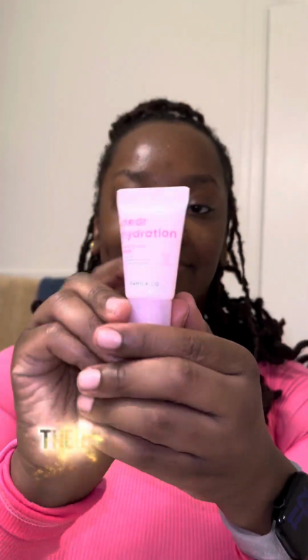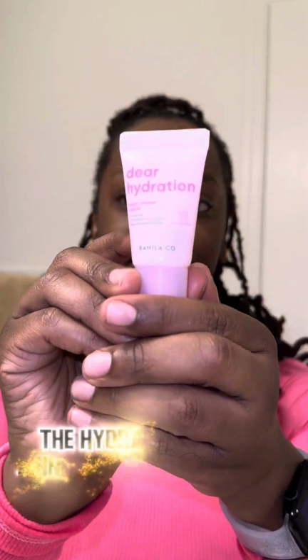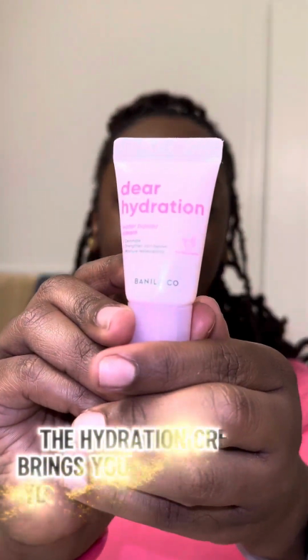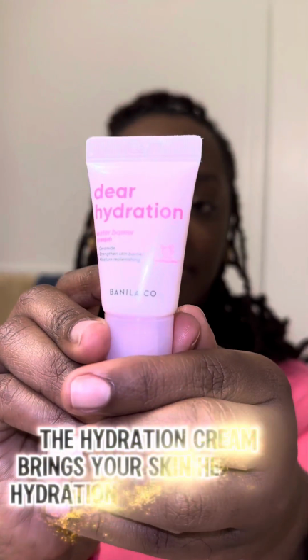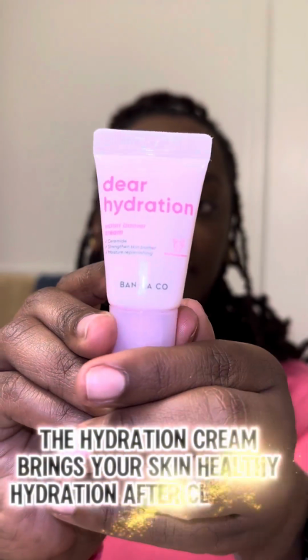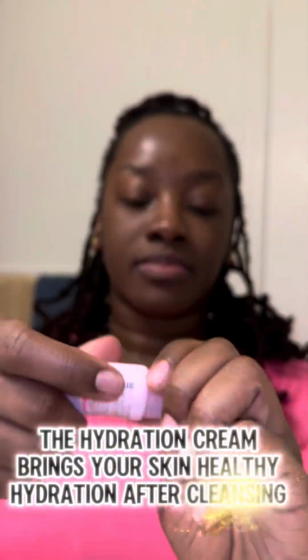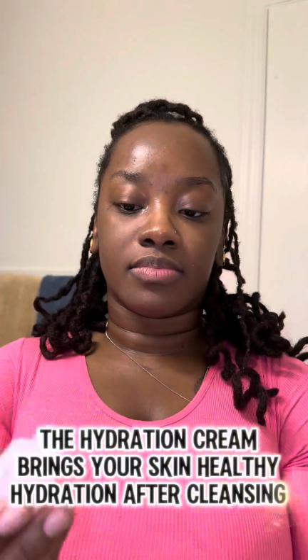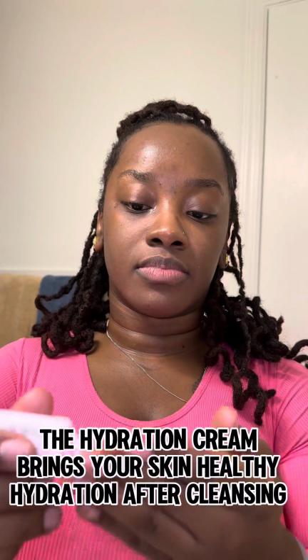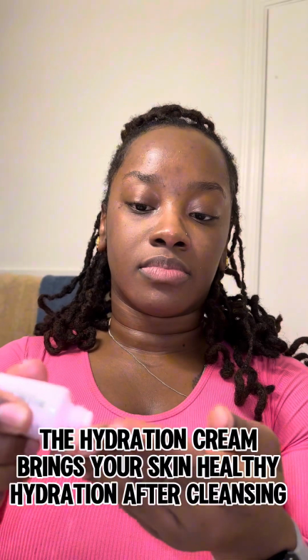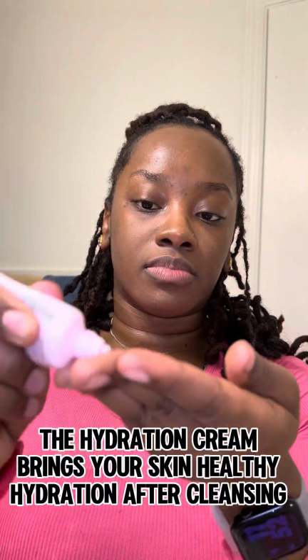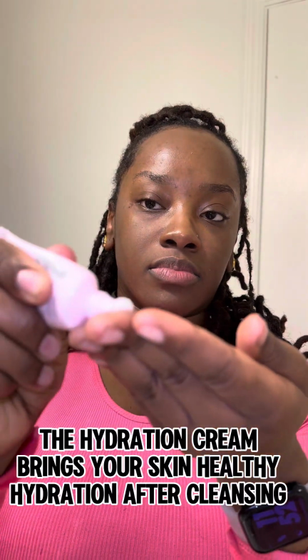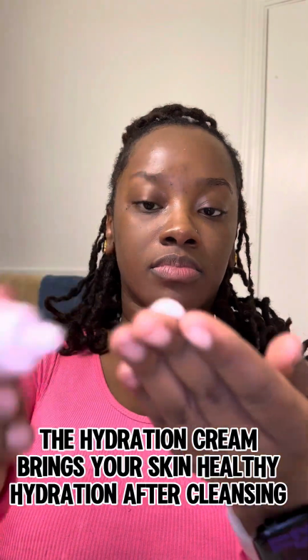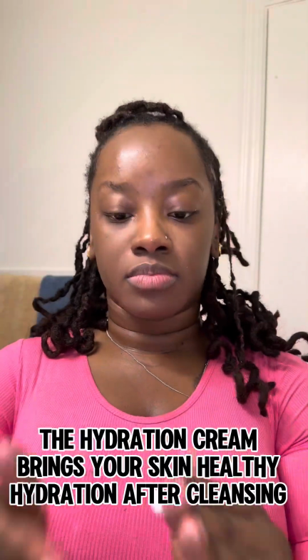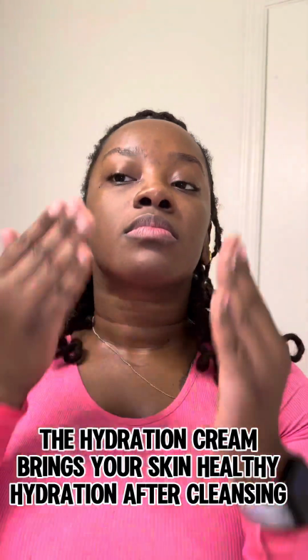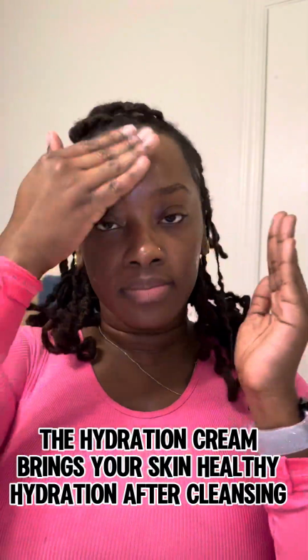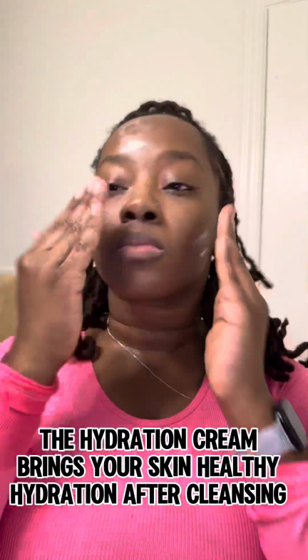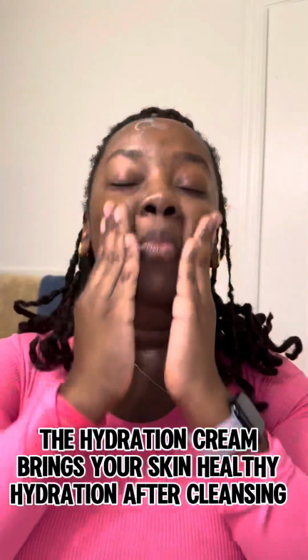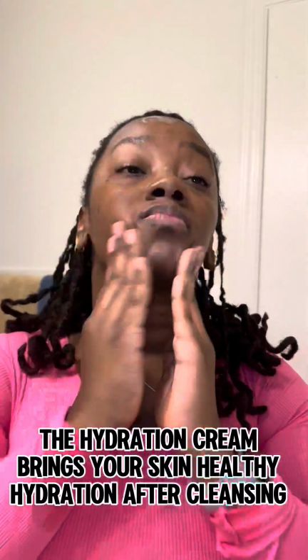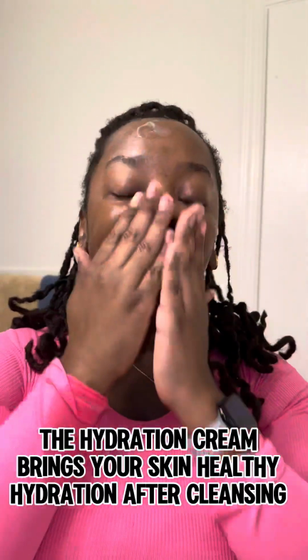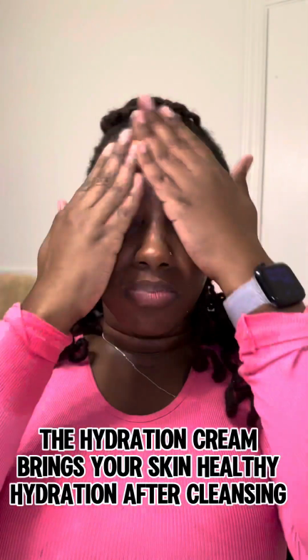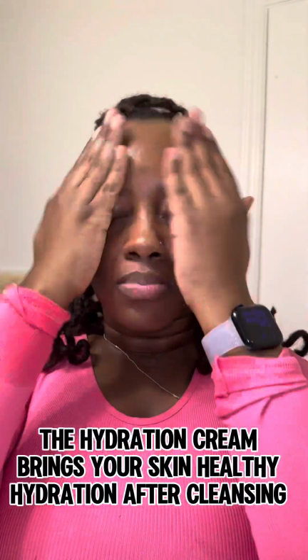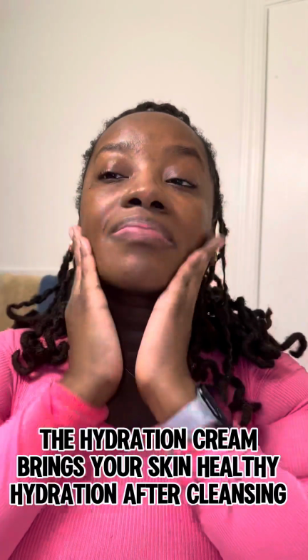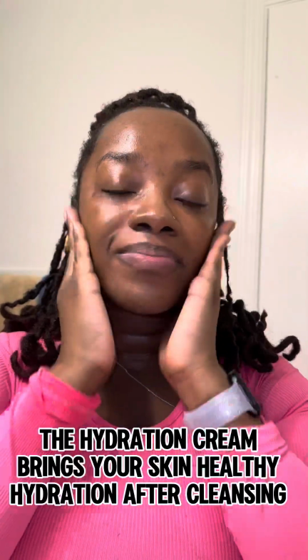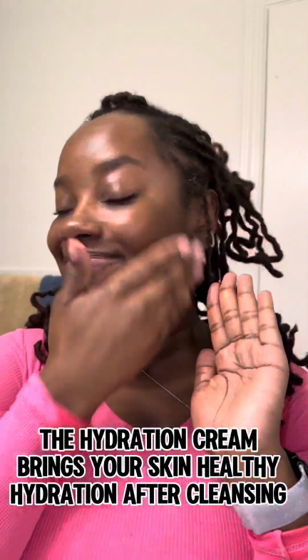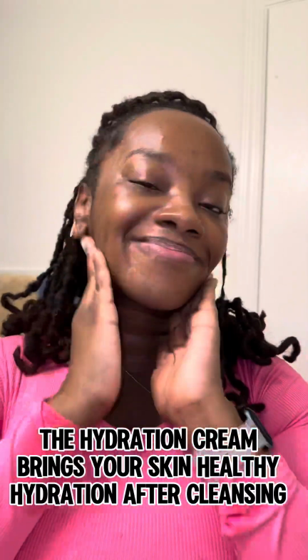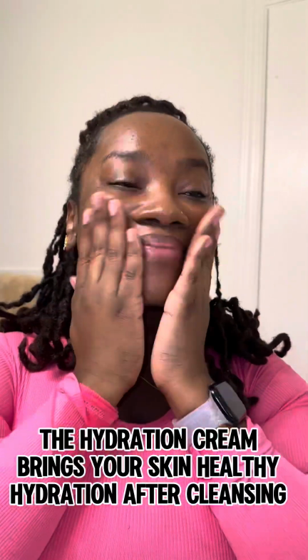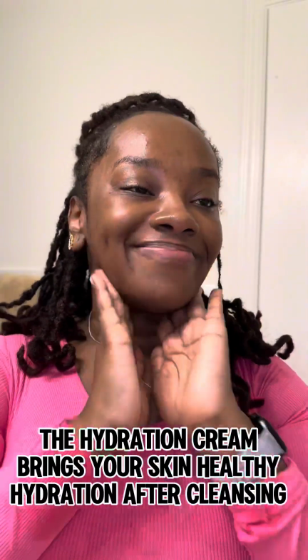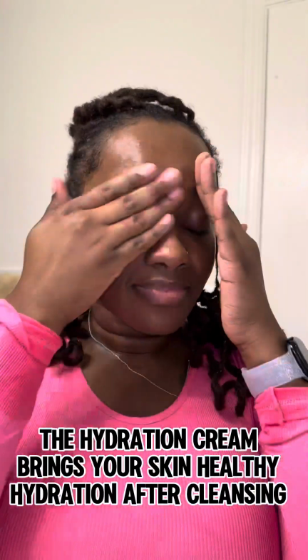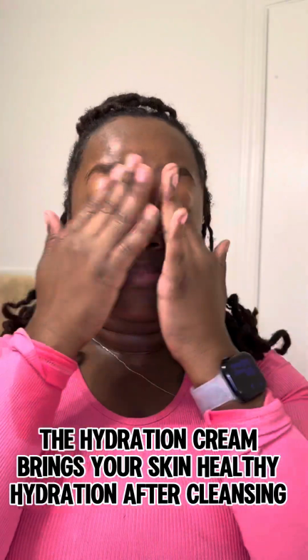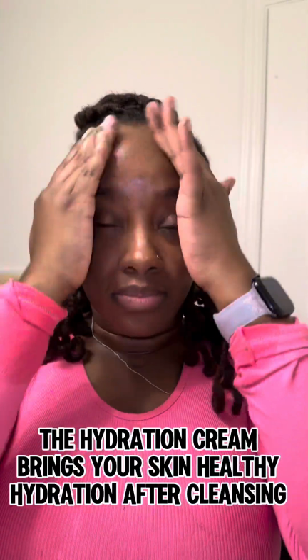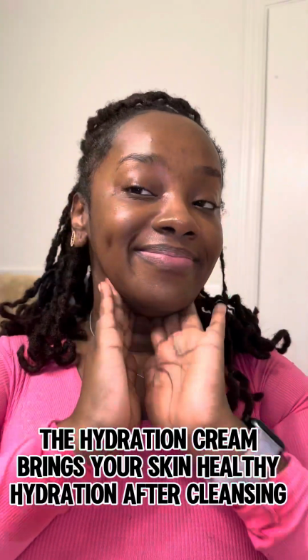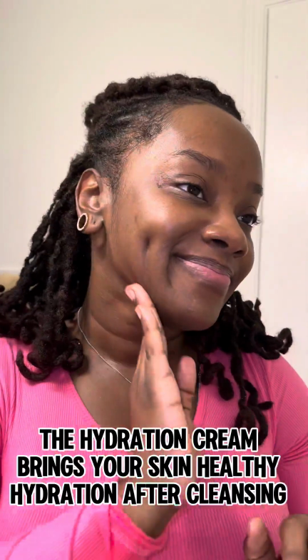The Deer Hydration Balm is what I used directly after — it came within the kit. It helps repair and replenish the hydration within your skin, and as you can see, I am starting to glow and get more moisture within my skin.